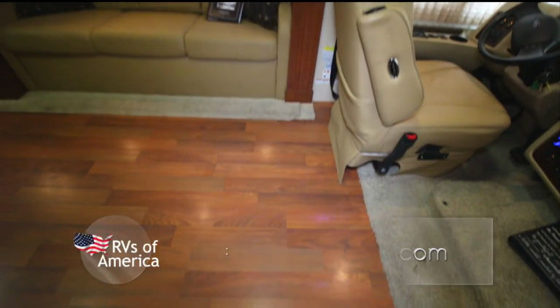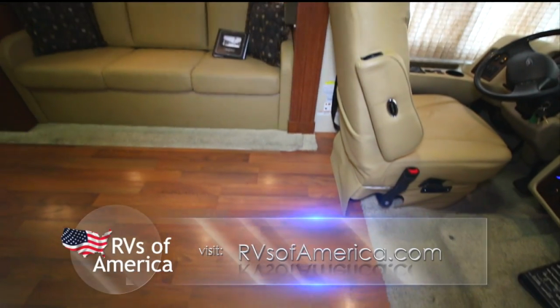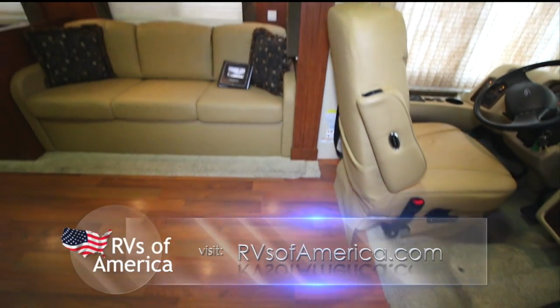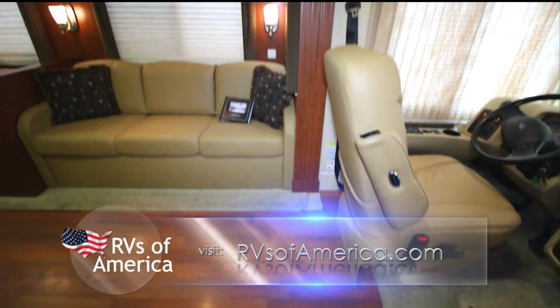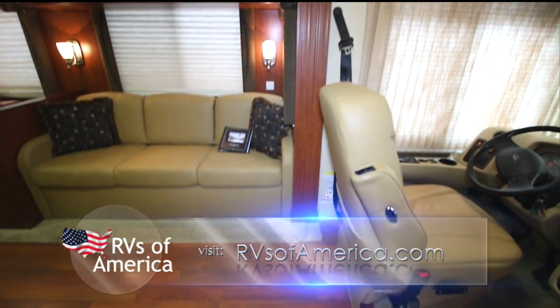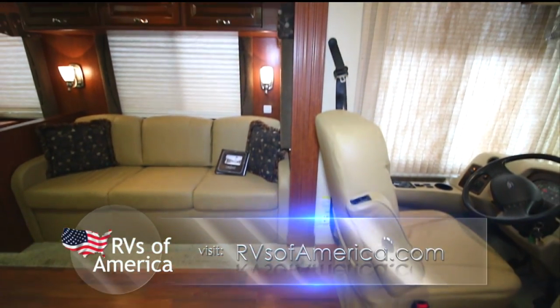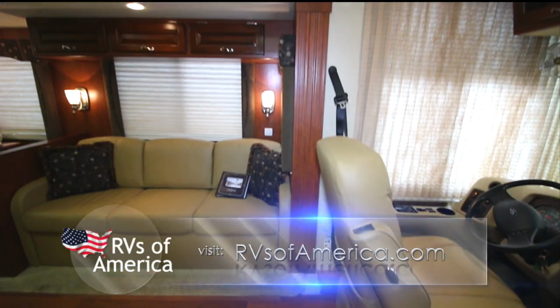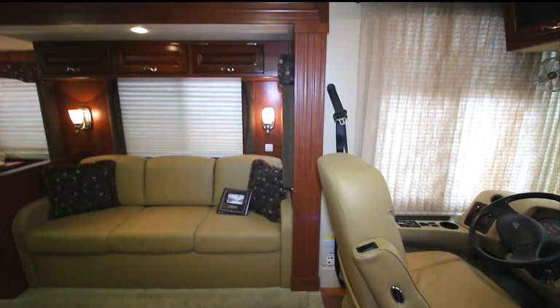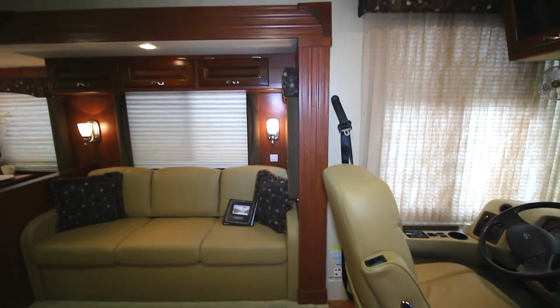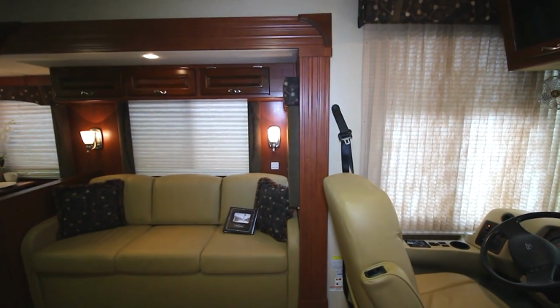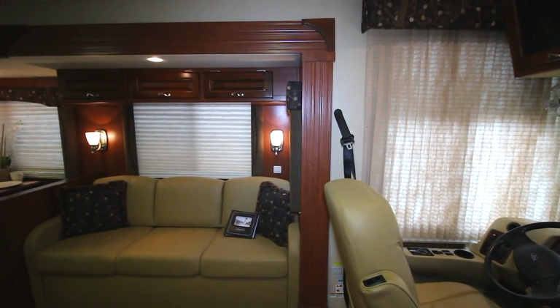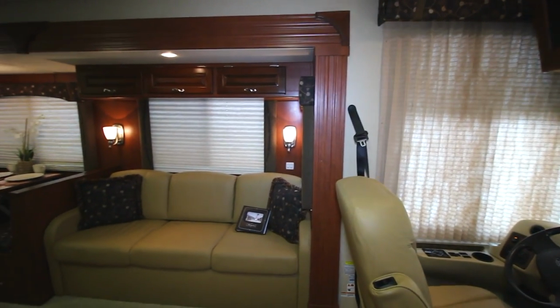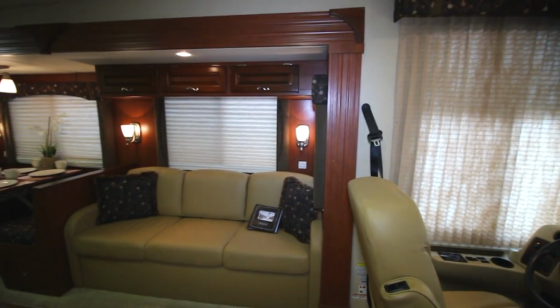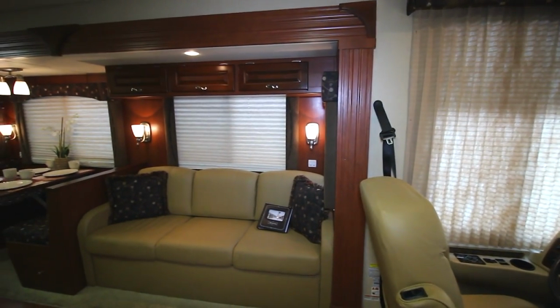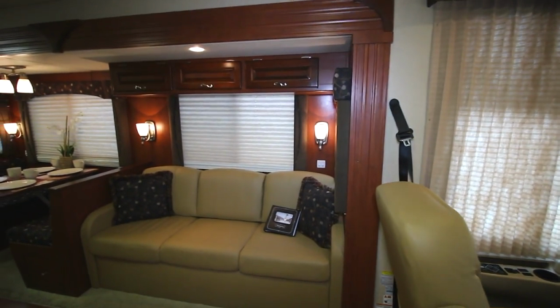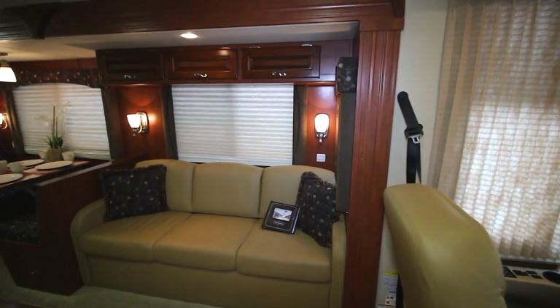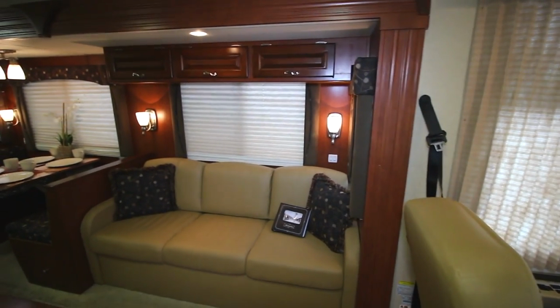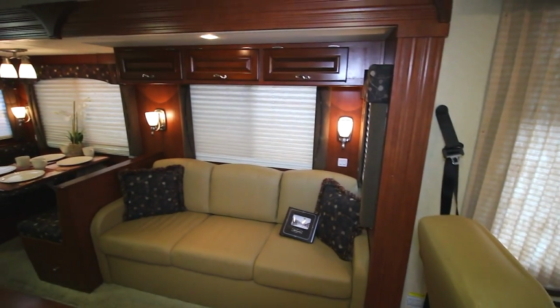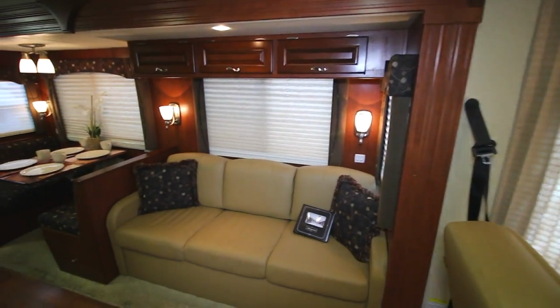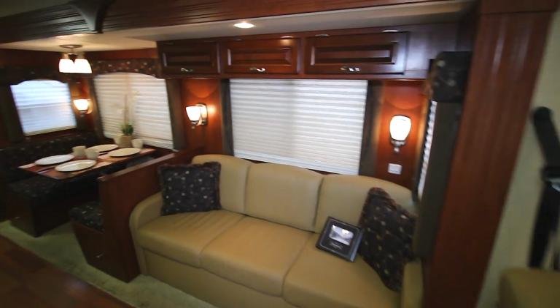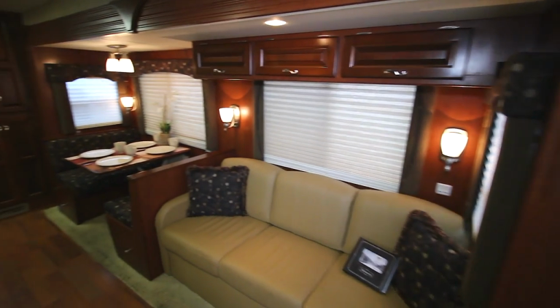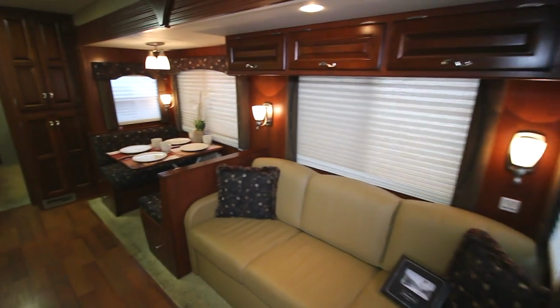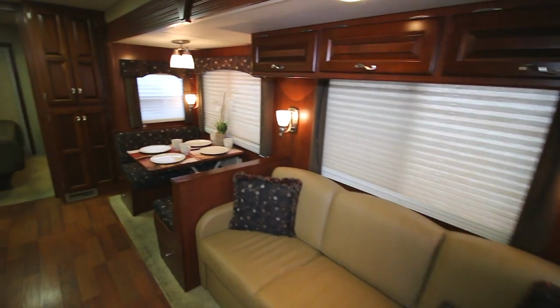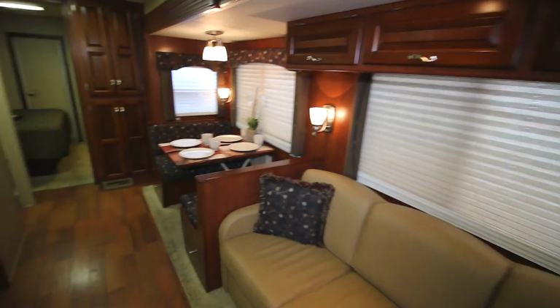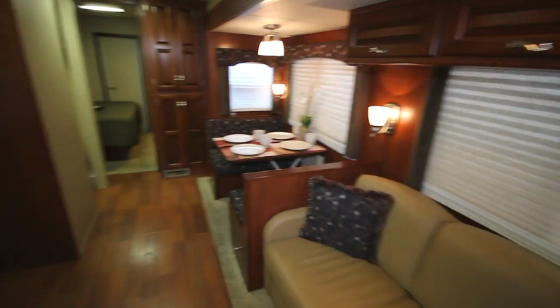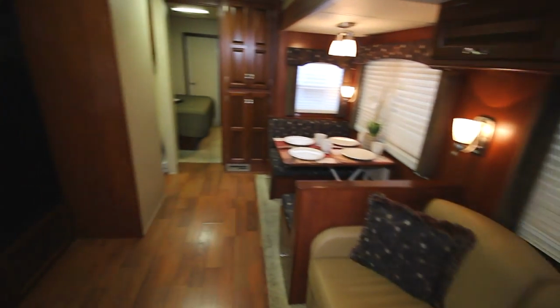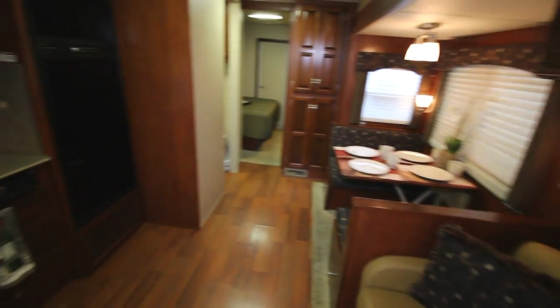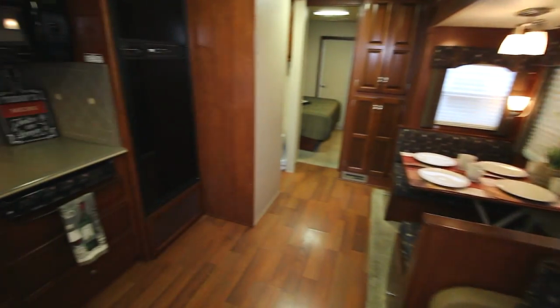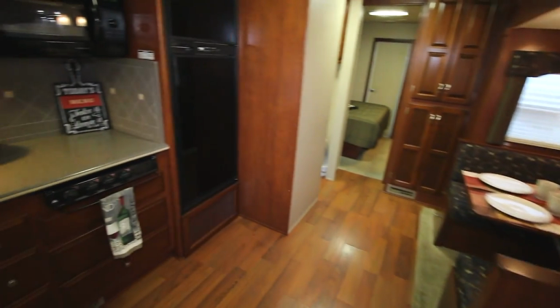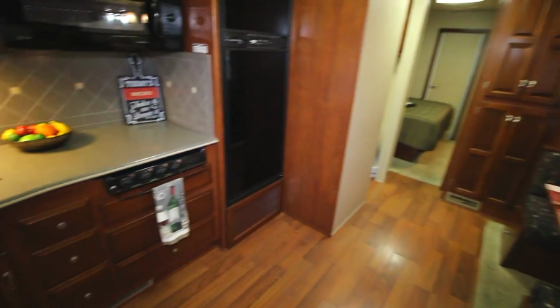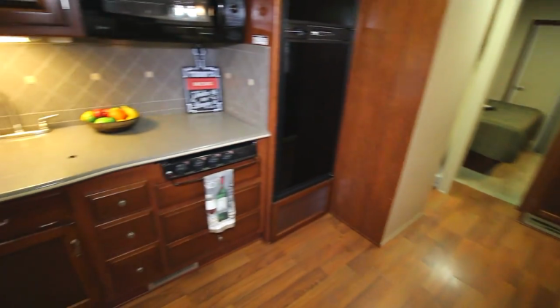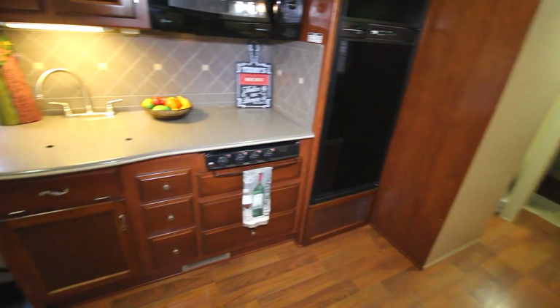Hello and welcome back. This is Jordan with Arby's of America, and today we're presenting a 2011 Newmar Canyon Star. As we first walk in, we're going to start at the kitchen area.